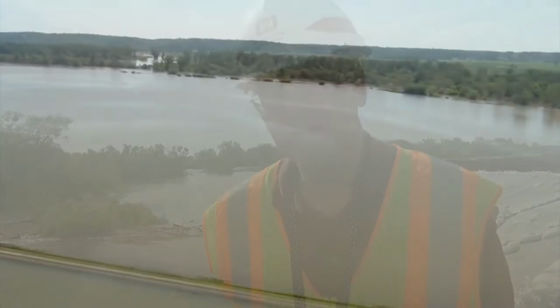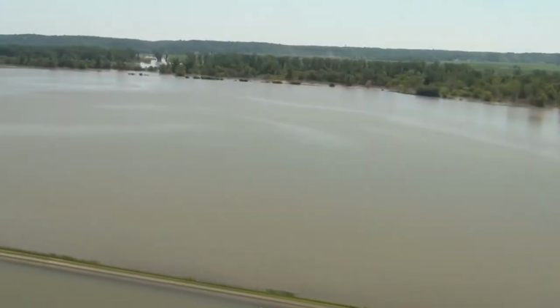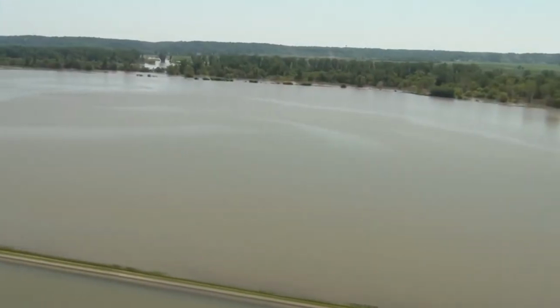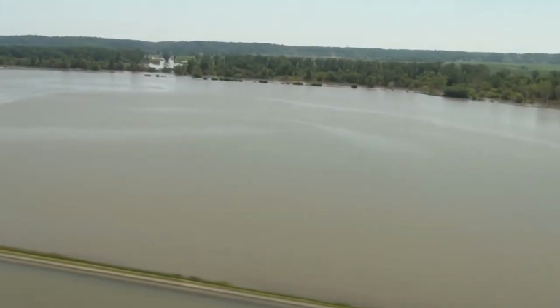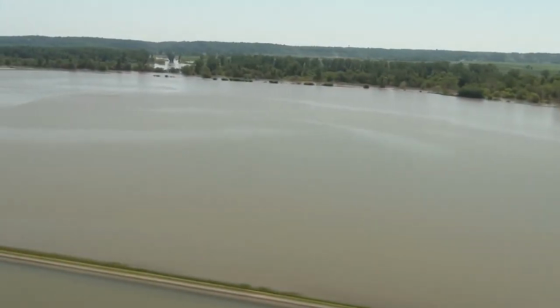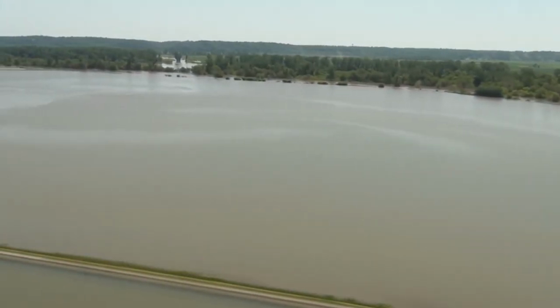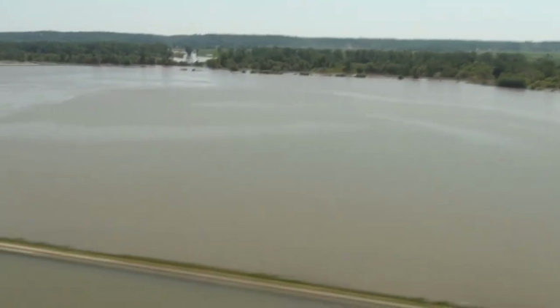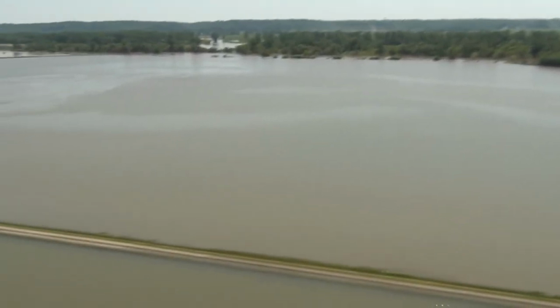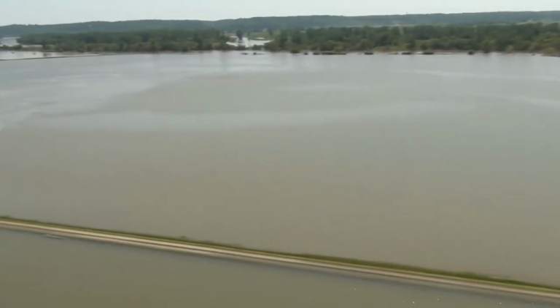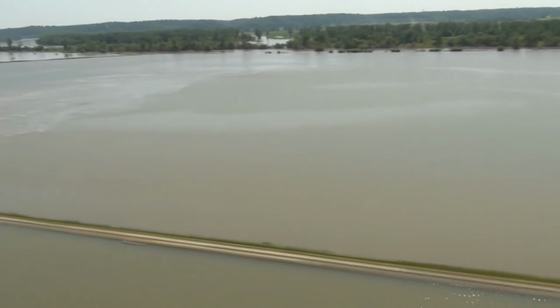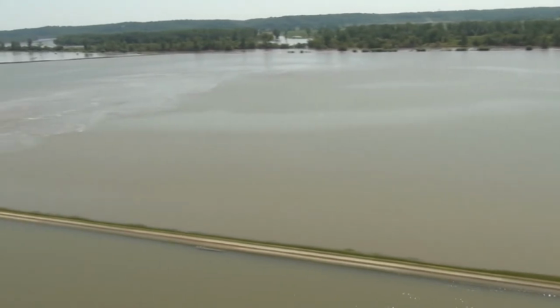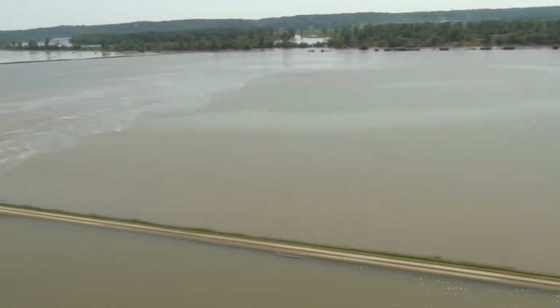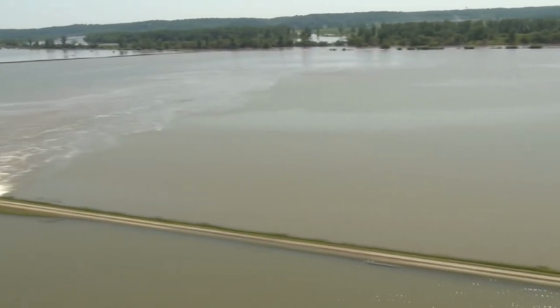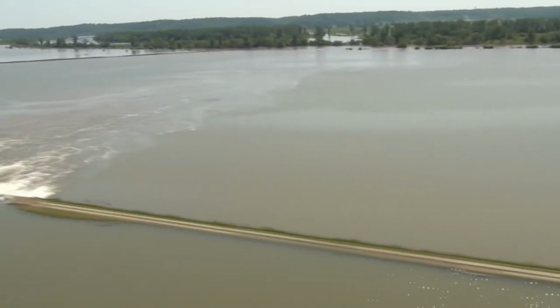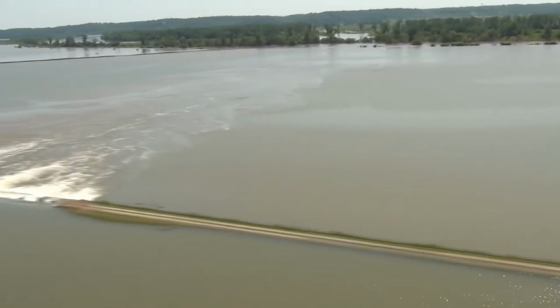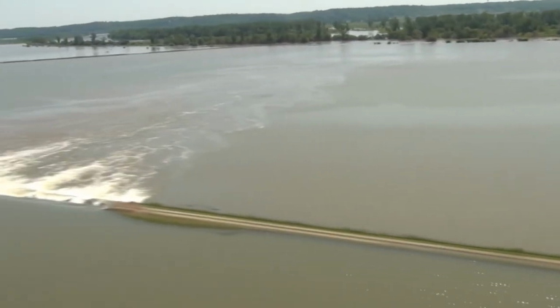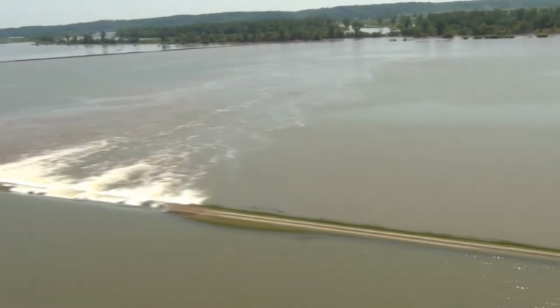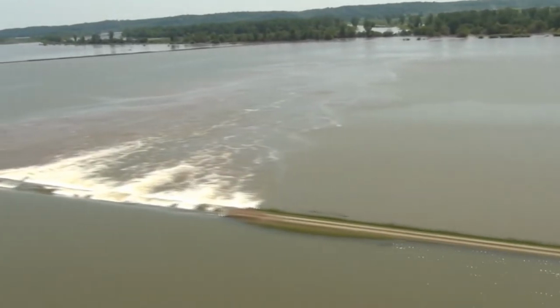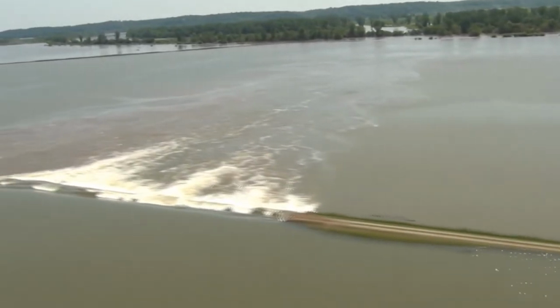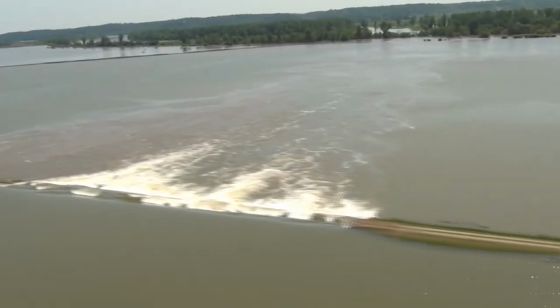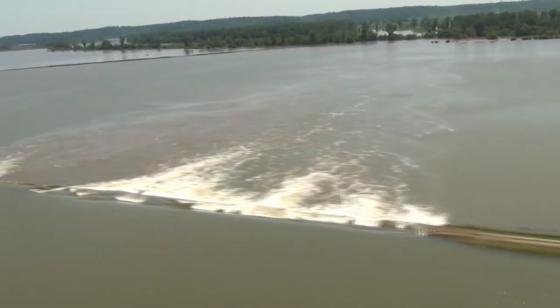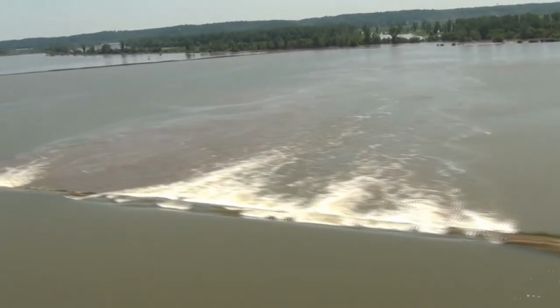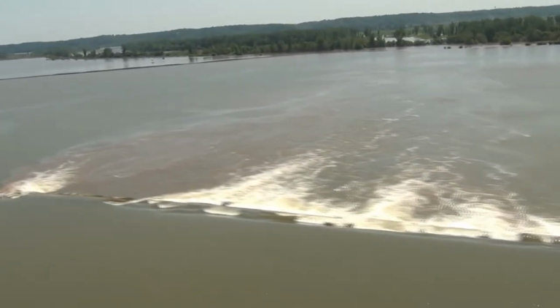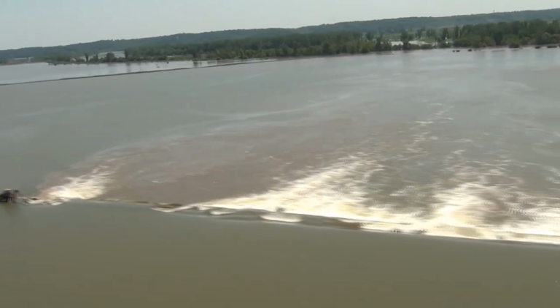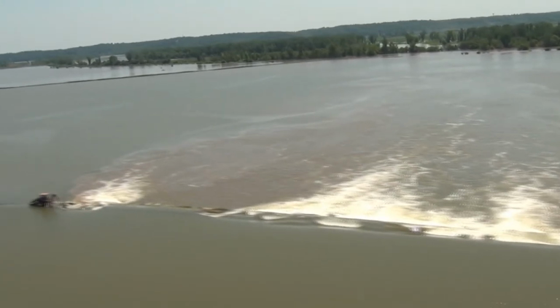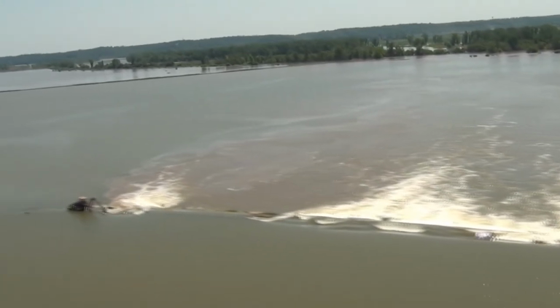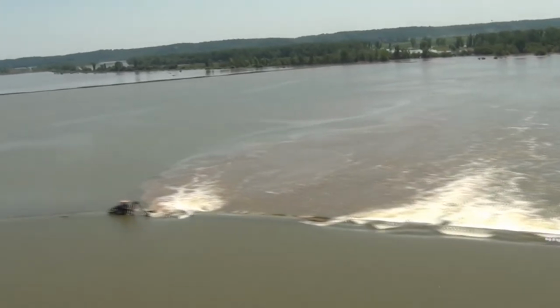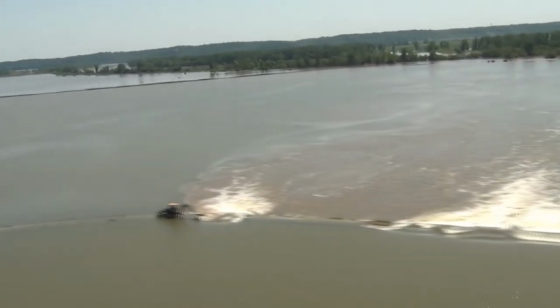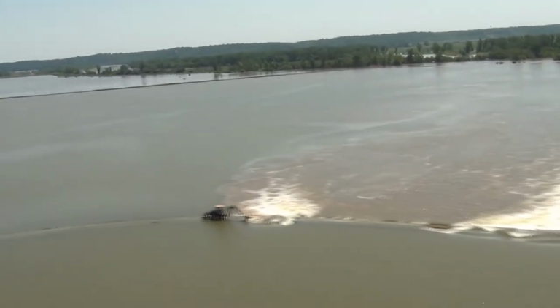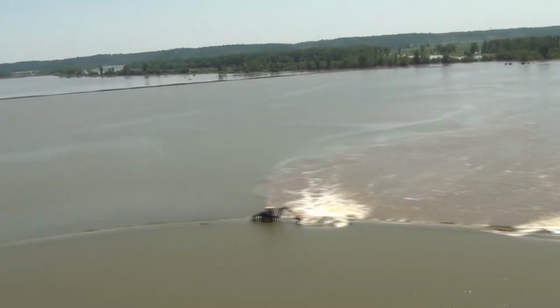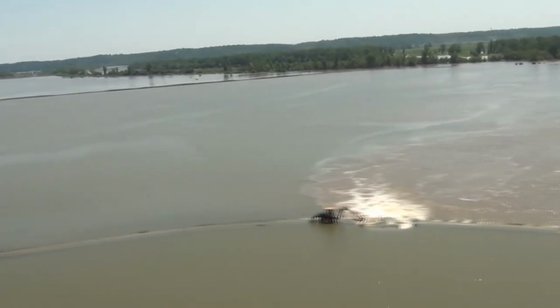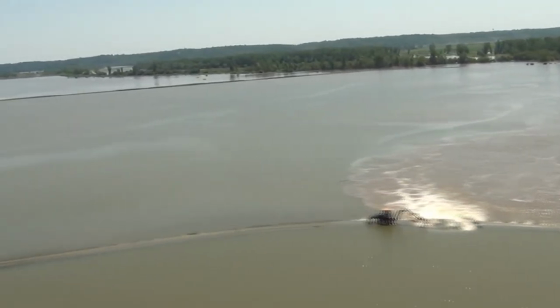To alleviate some of the water pressure on the temporary protective measures around Hamburg, the local sponsor of L575 requested to notch that levee to allow floodwaters to flow back downstream into the Missouri River.